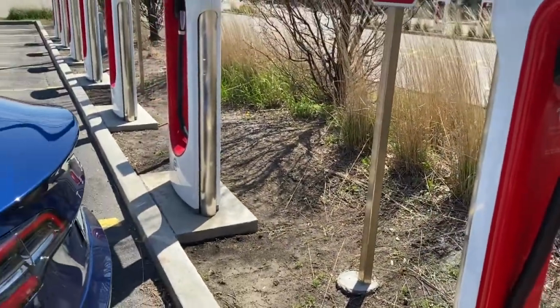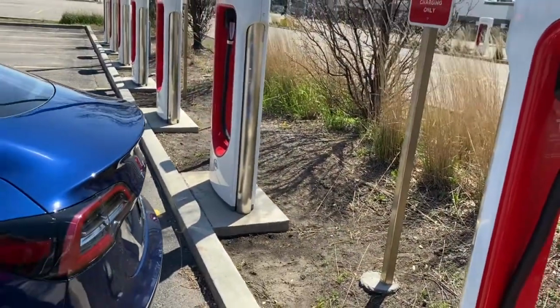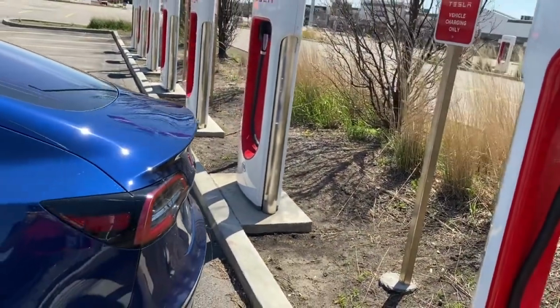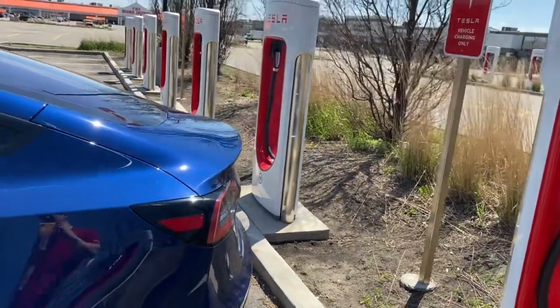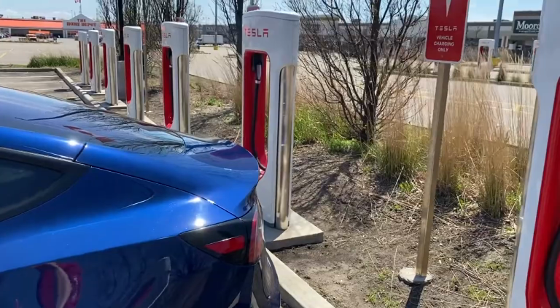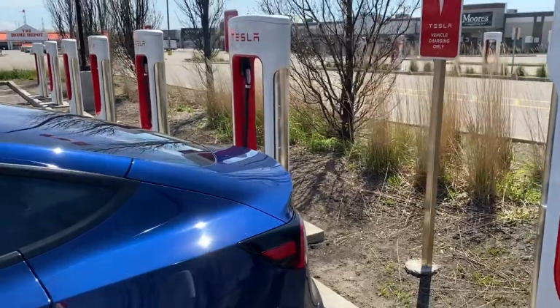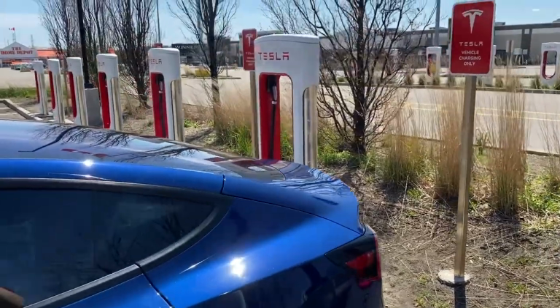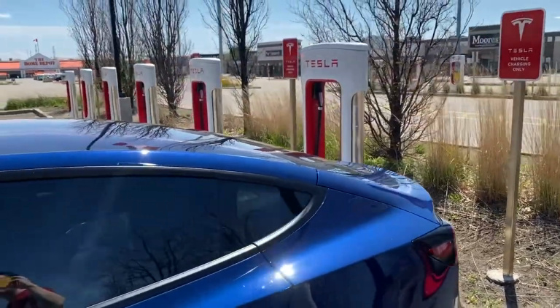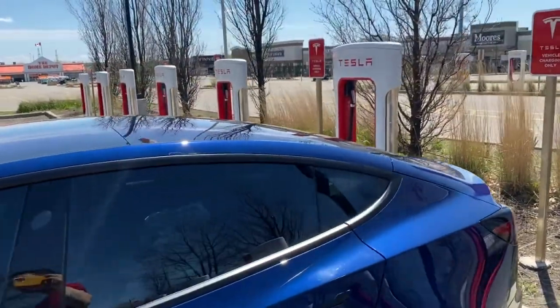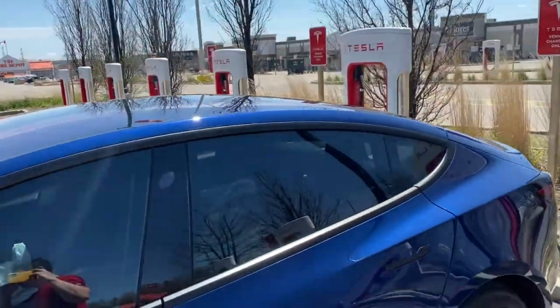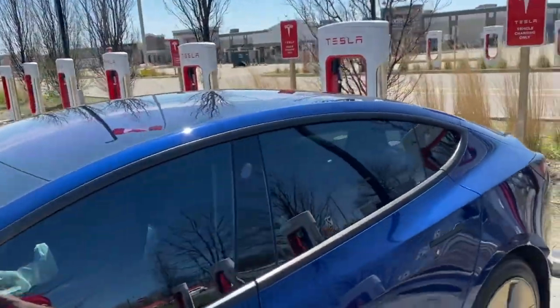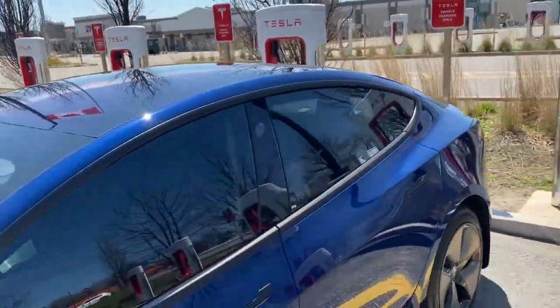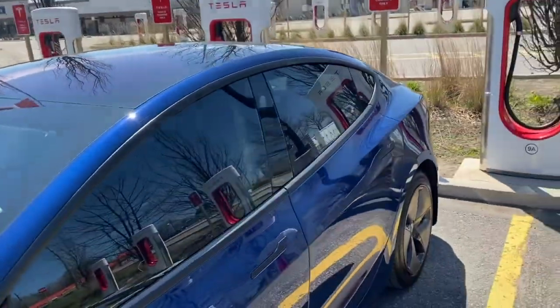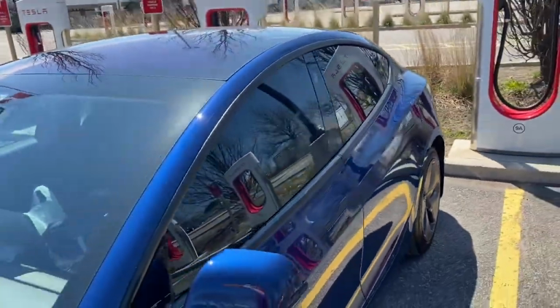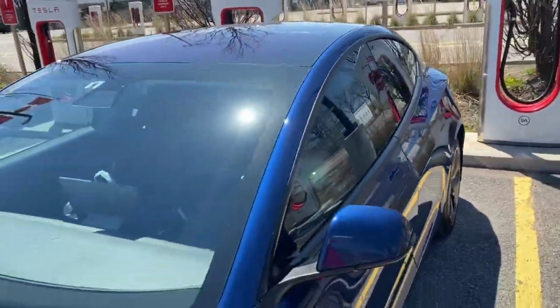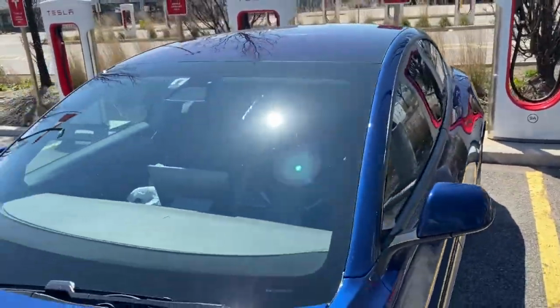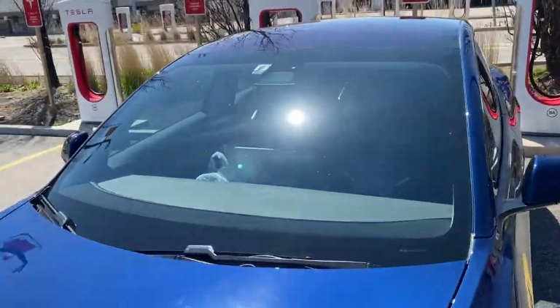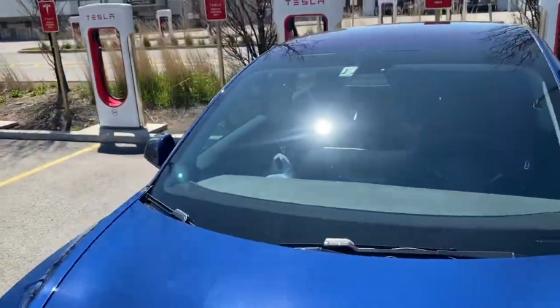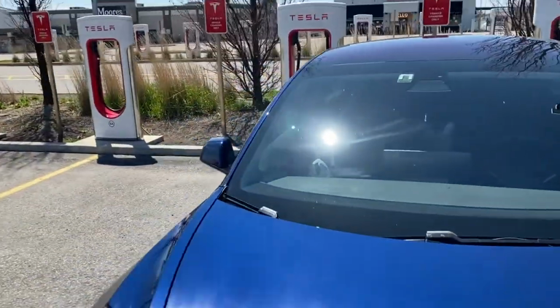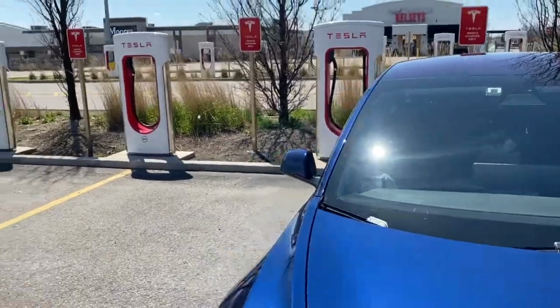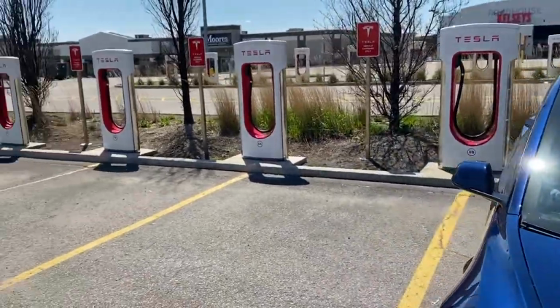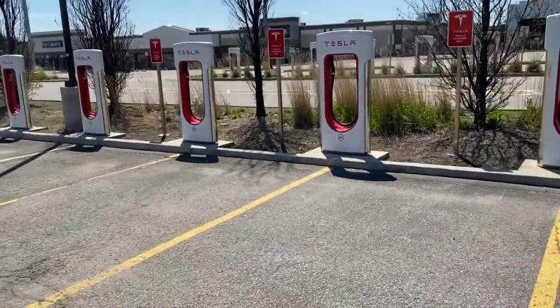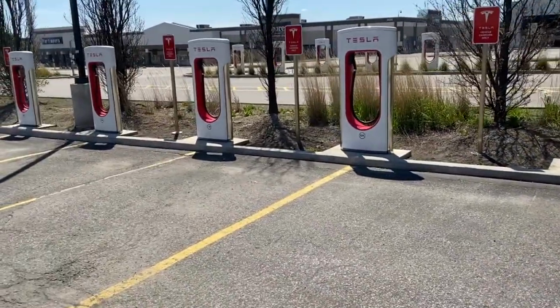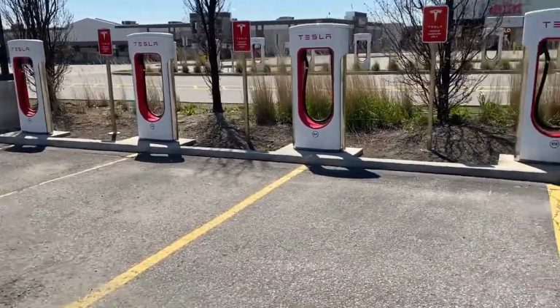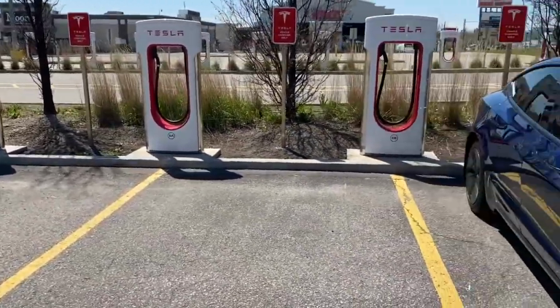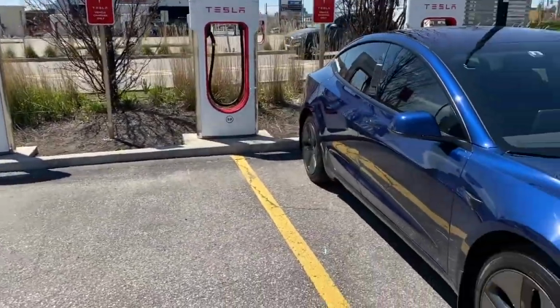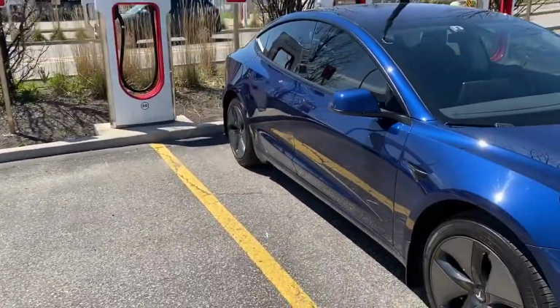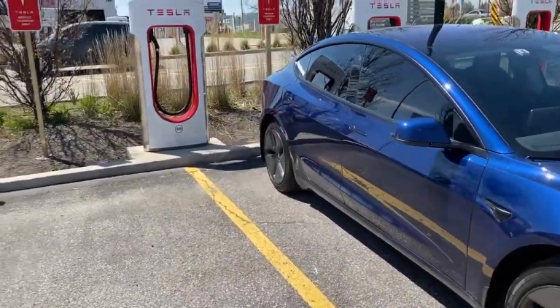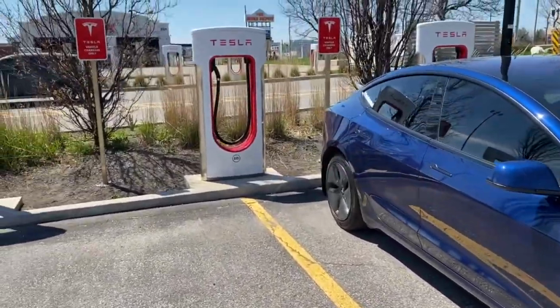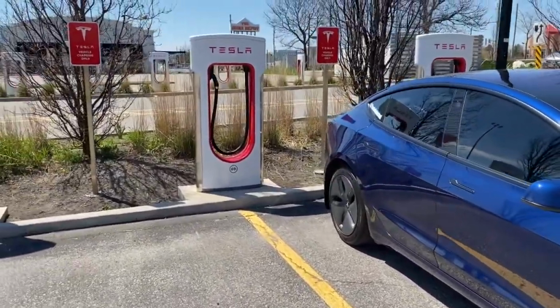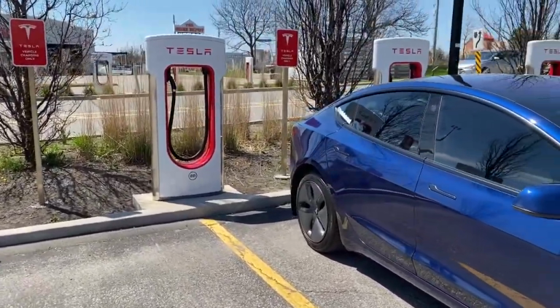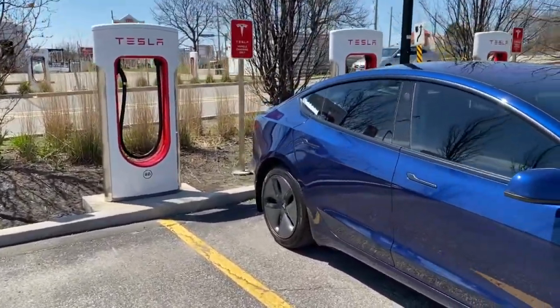There's a 20-stall supercharger here. We have 10 banks on this side and 10 on the other side.